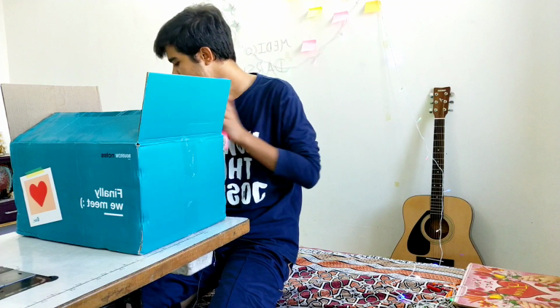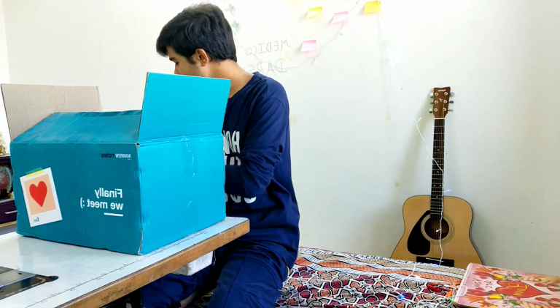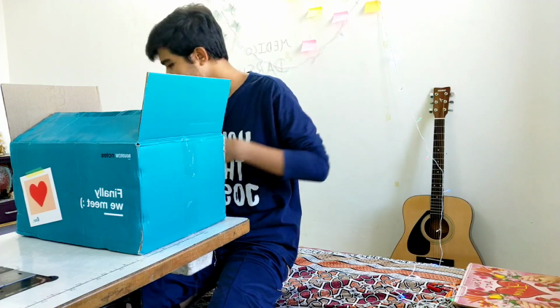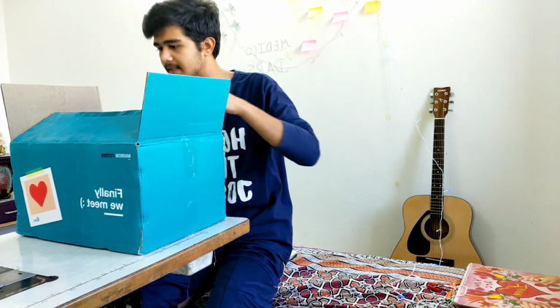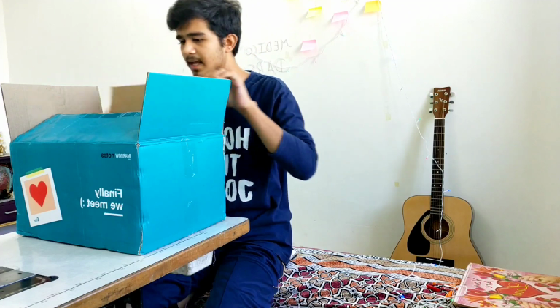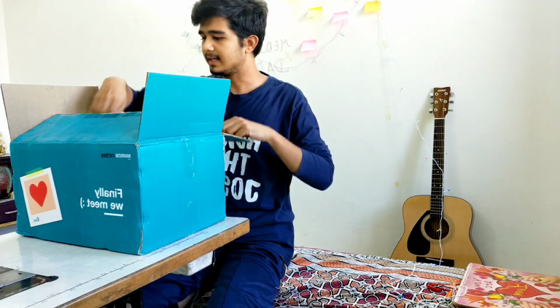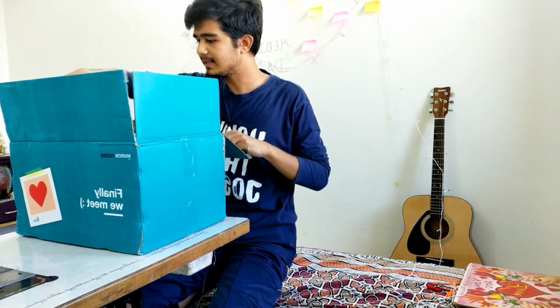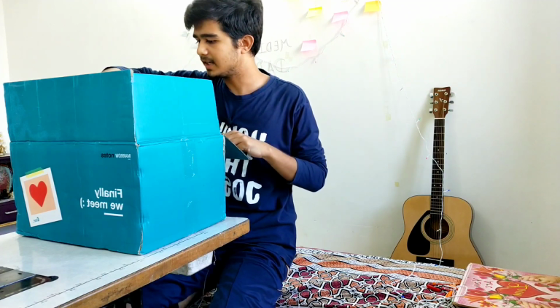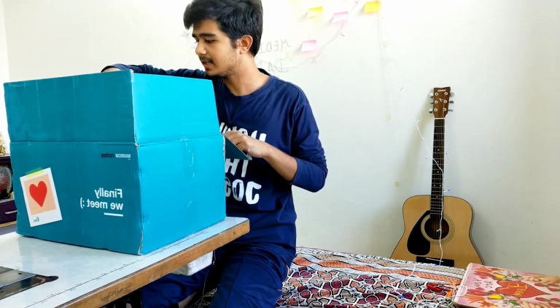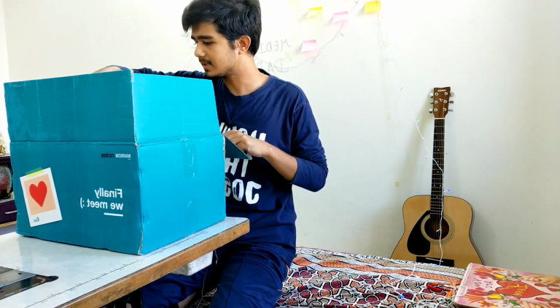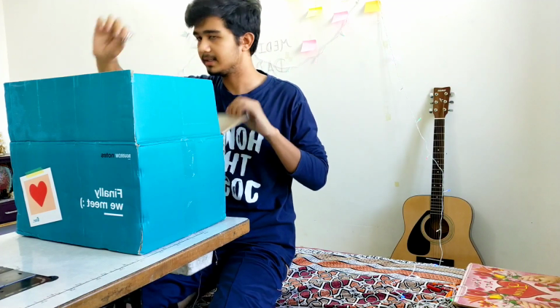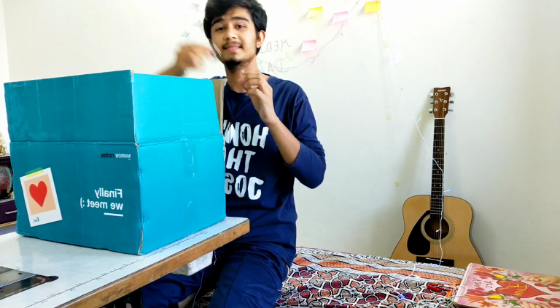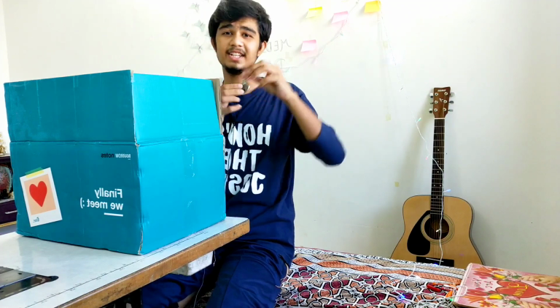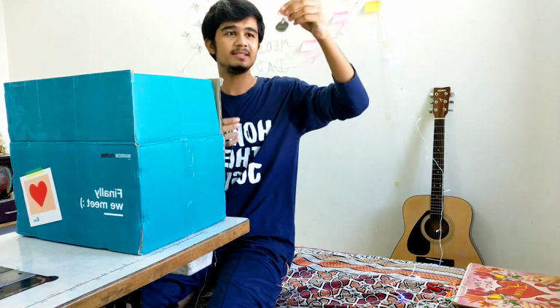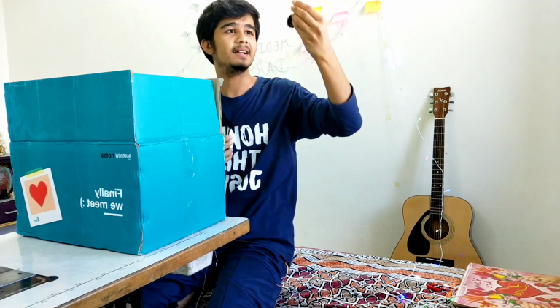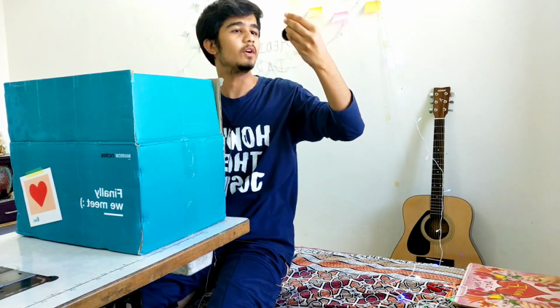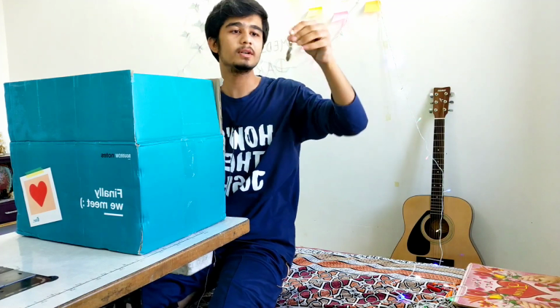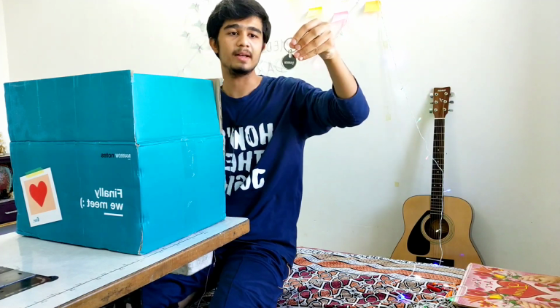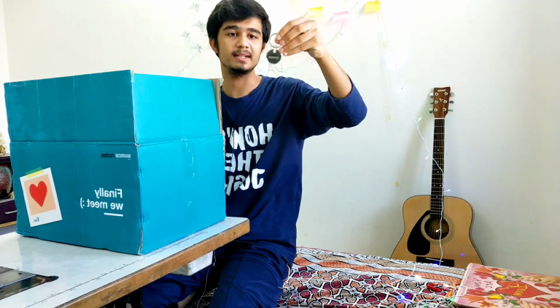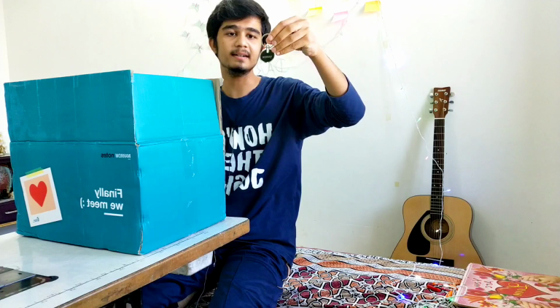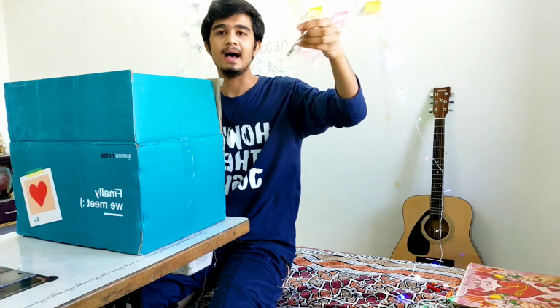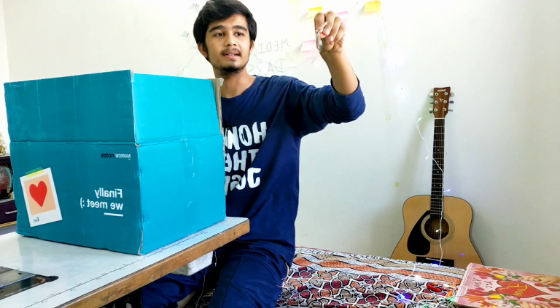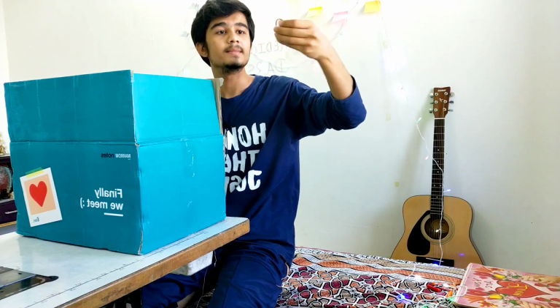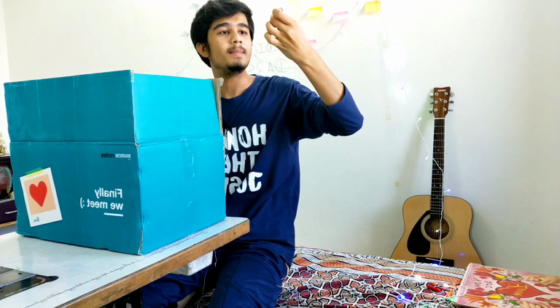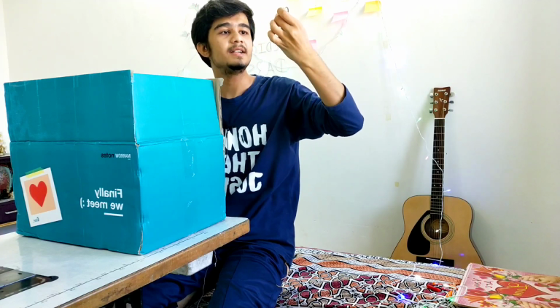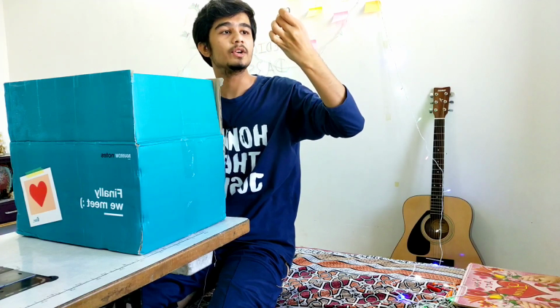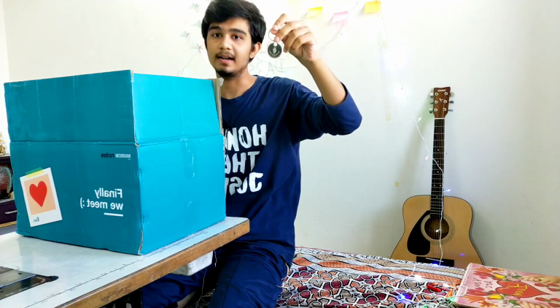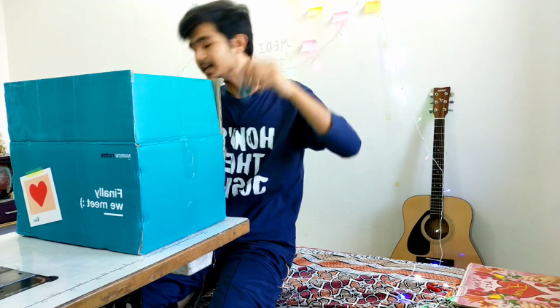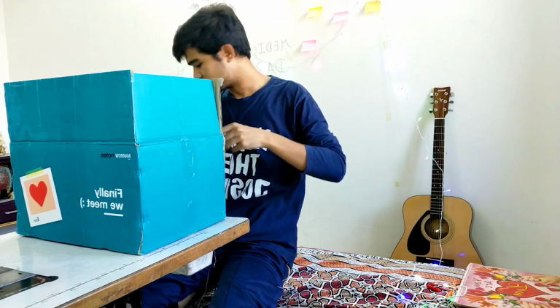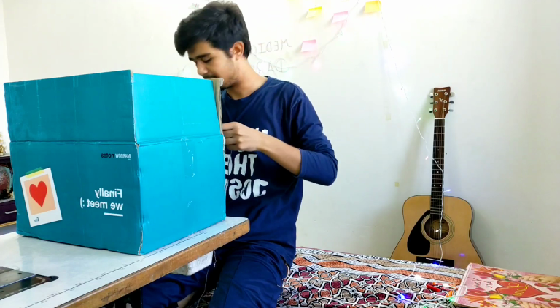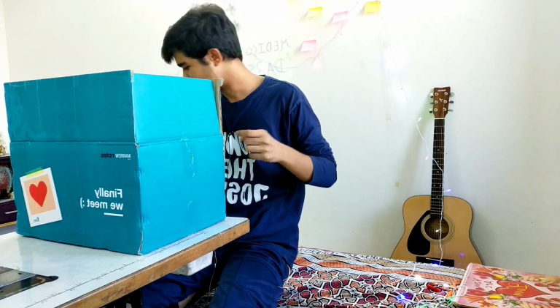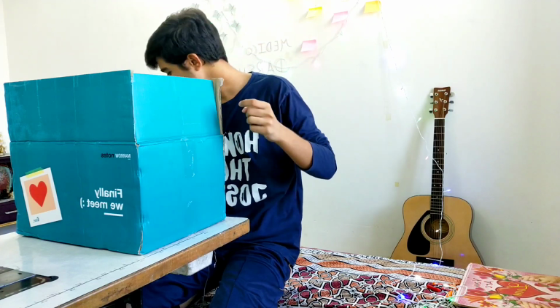The second thing we're getting is a kitchenette — Marrow is written on it and on the back side it says 'Put your heart into it.' That's actually a nice touch.